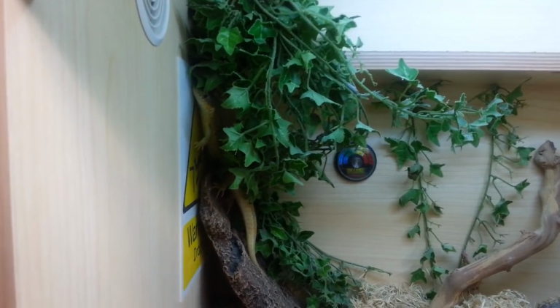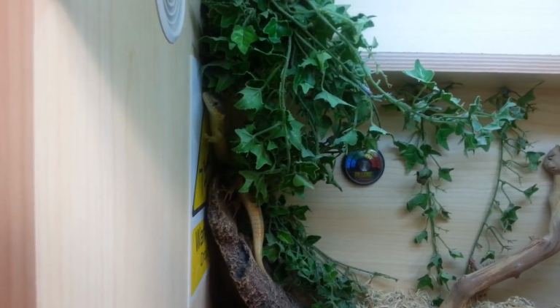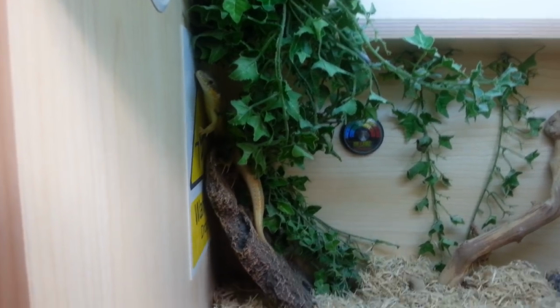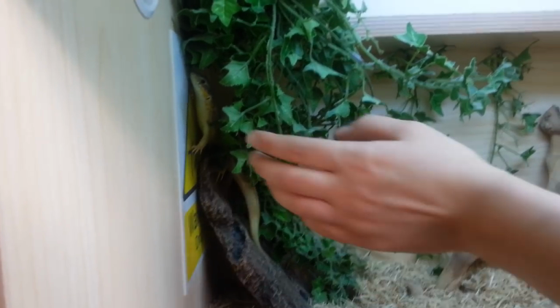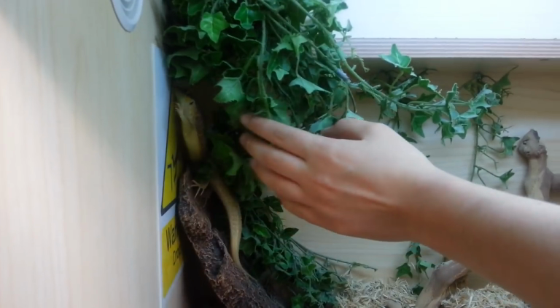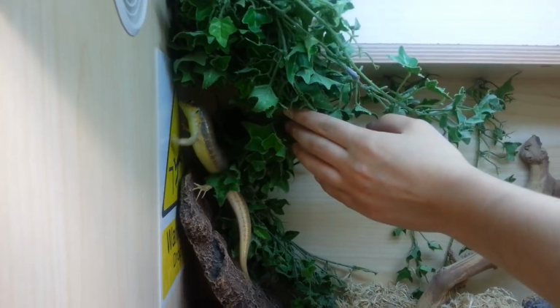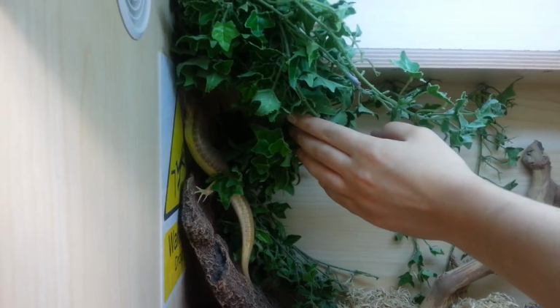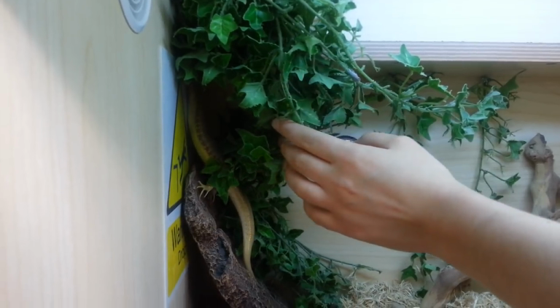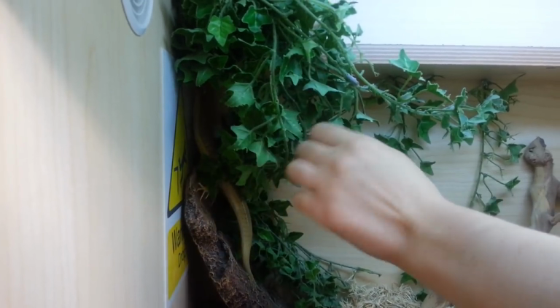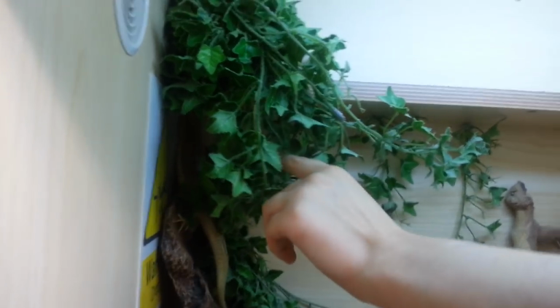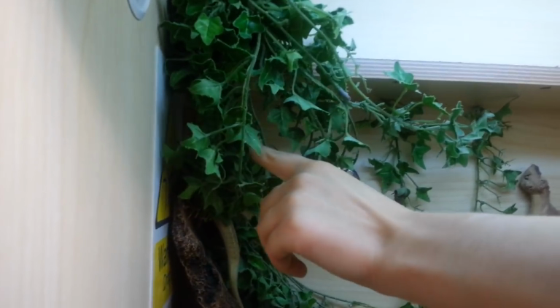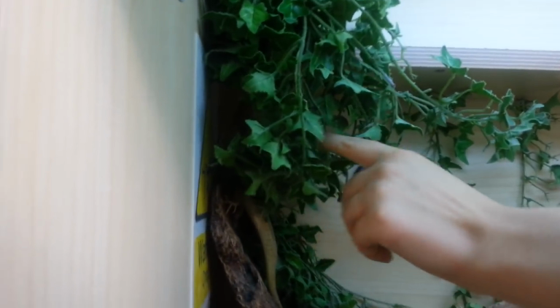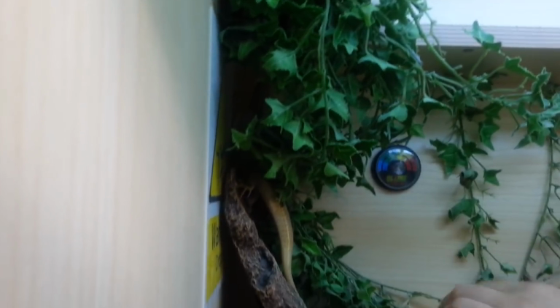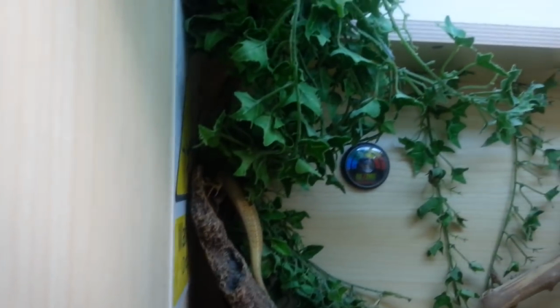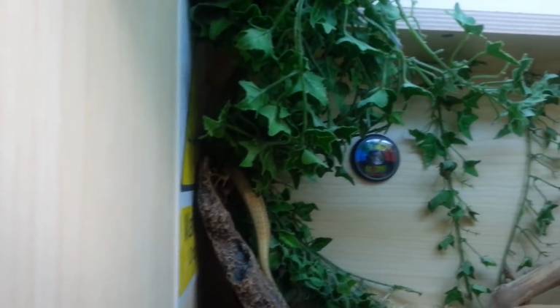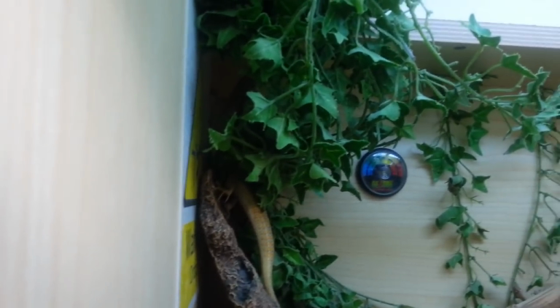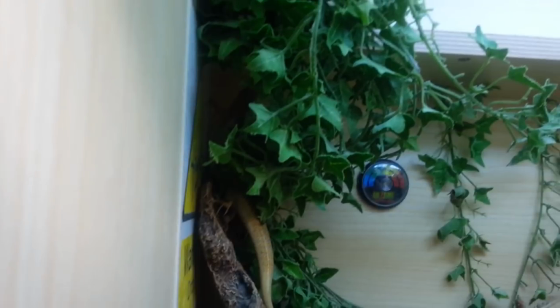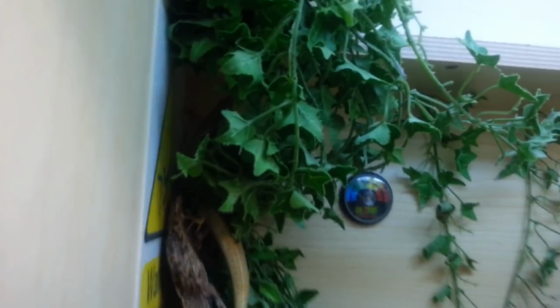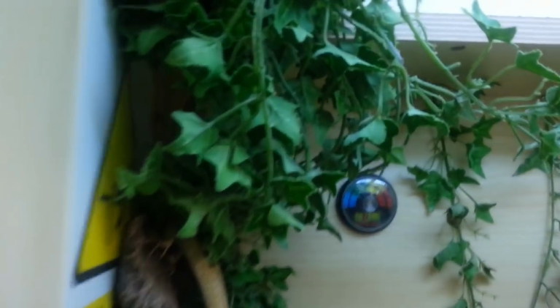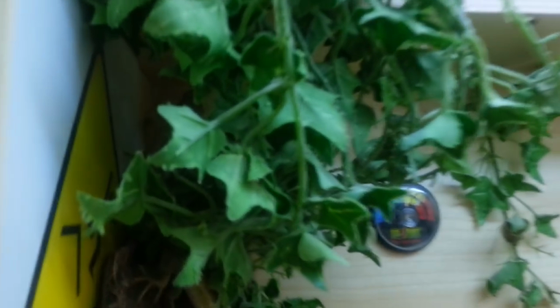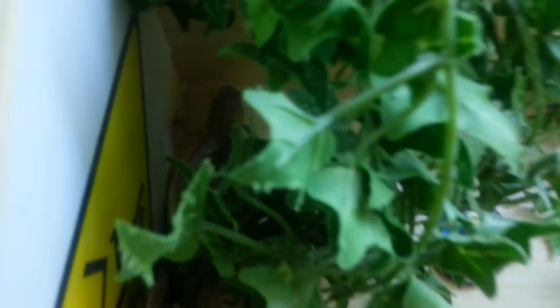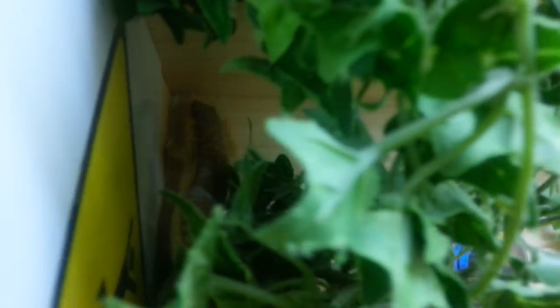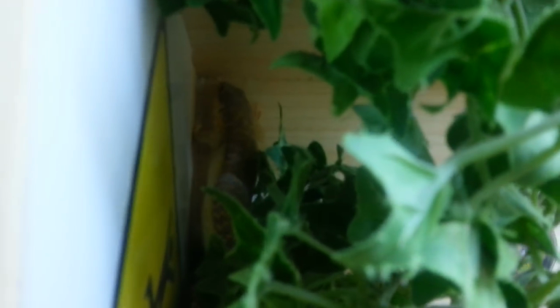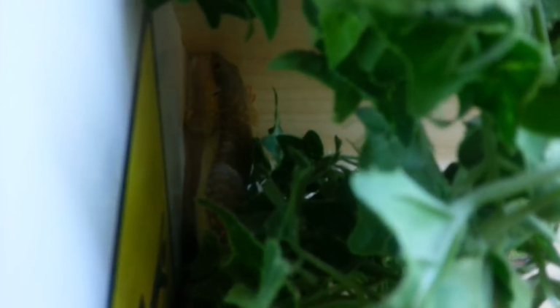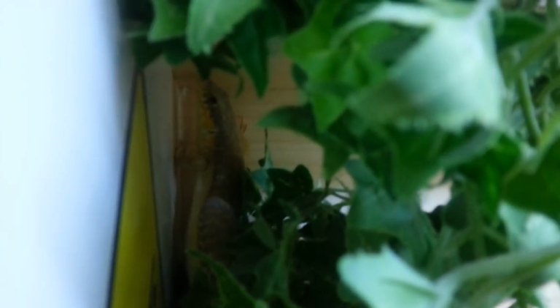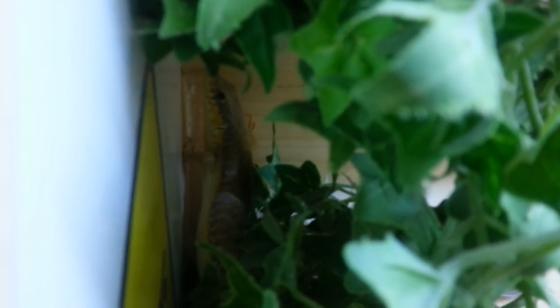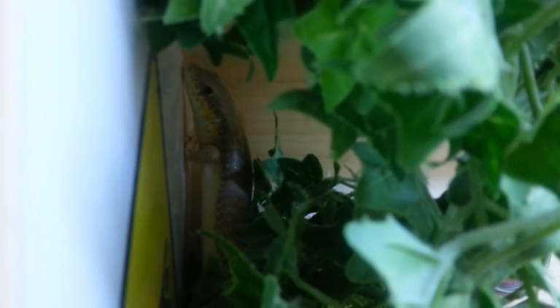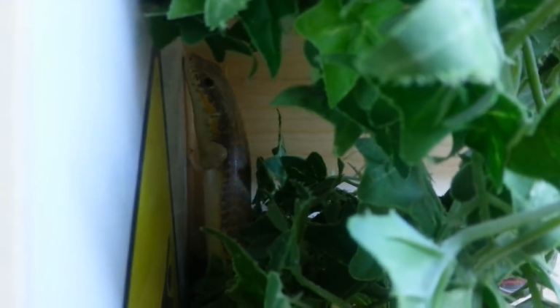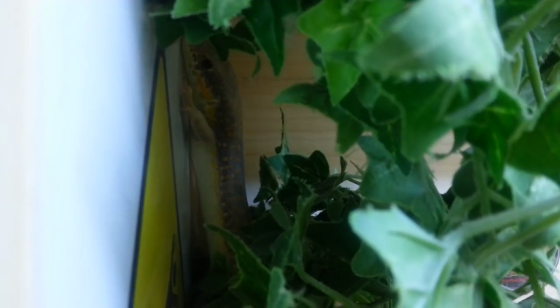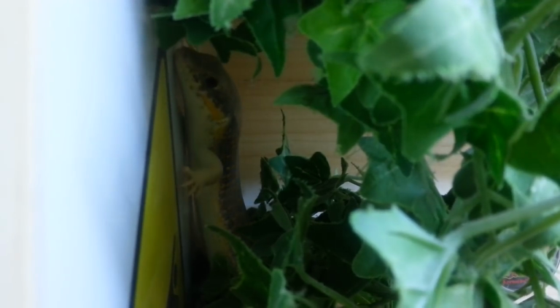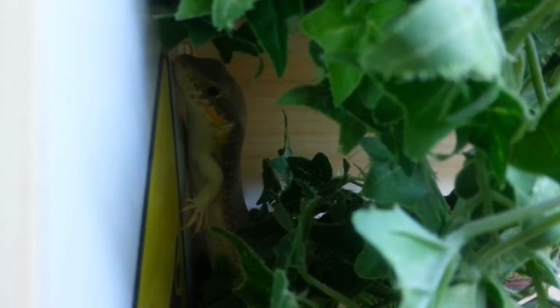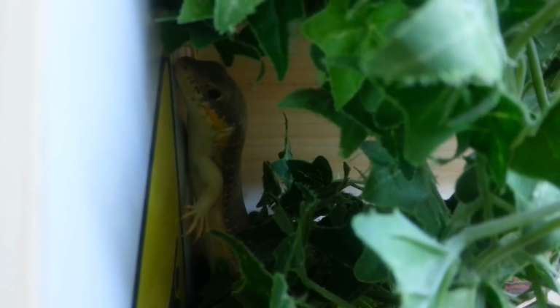He likes being handled, very friendly most of the time. A little bit camera shy at the moment, hiding in his little barn. But yeah, our first lizard and we're very lucky to have him.